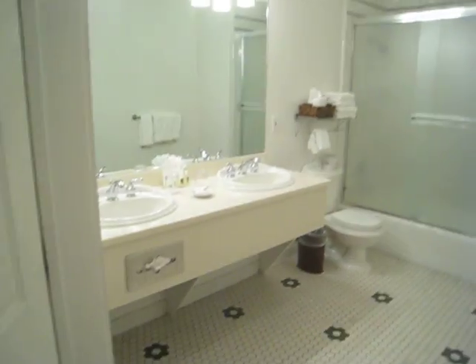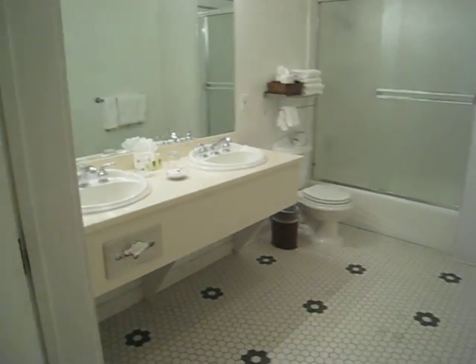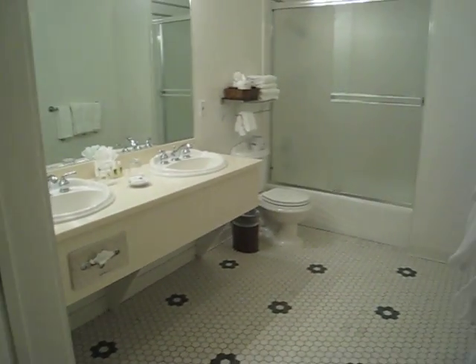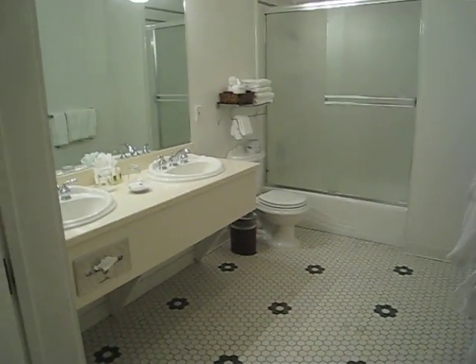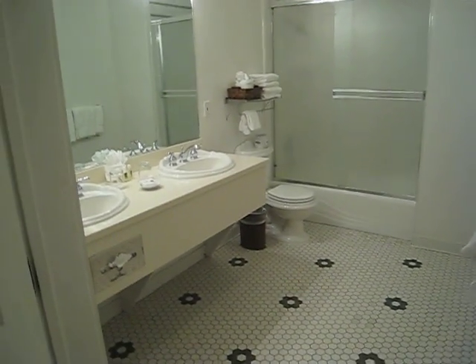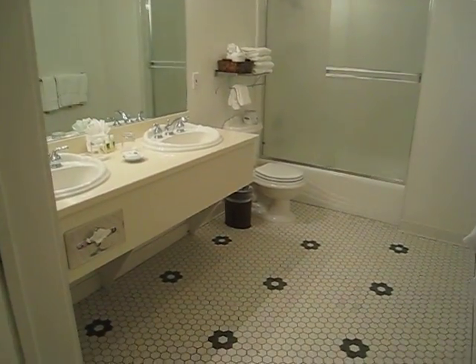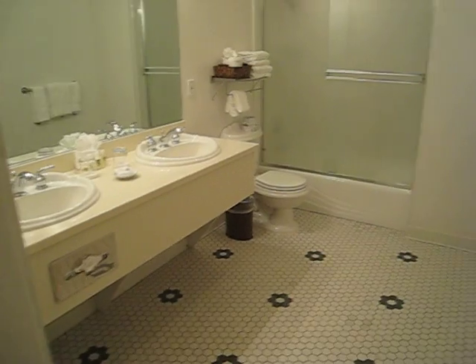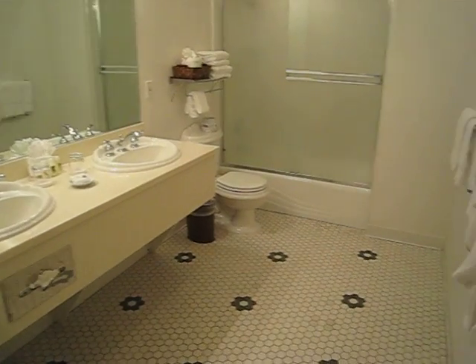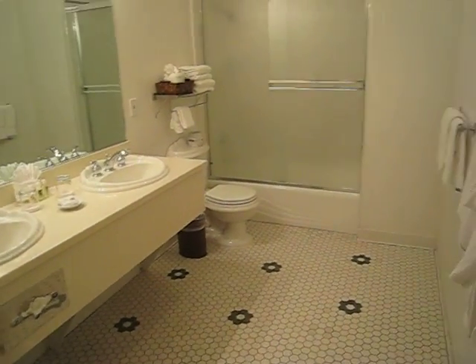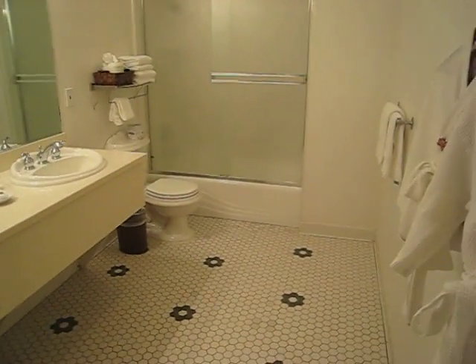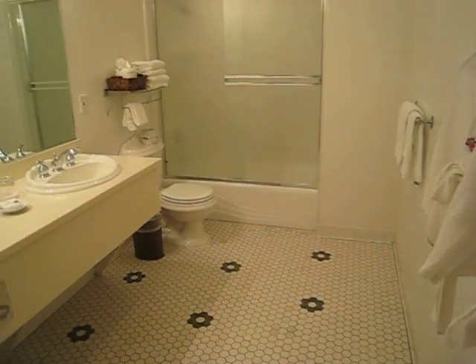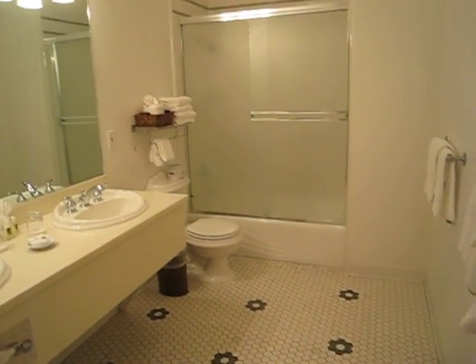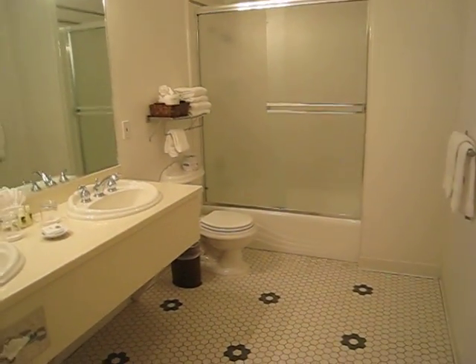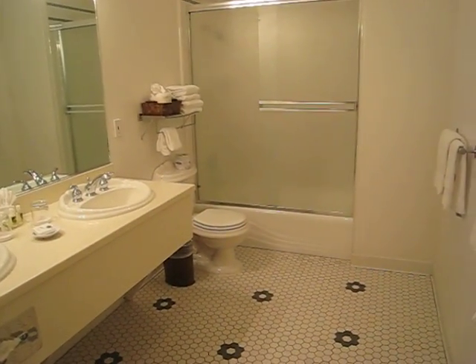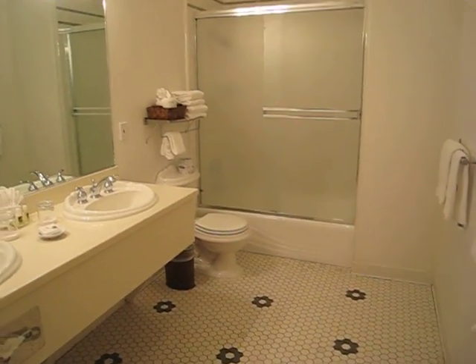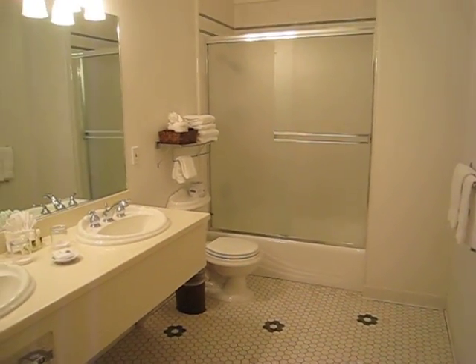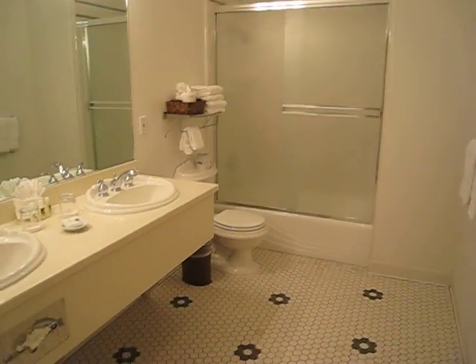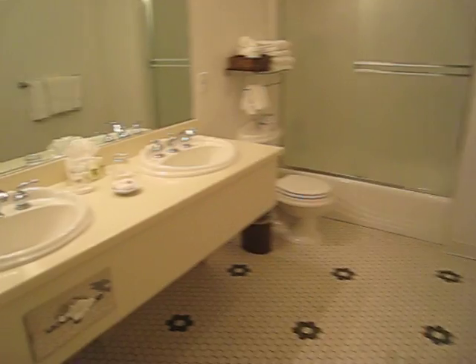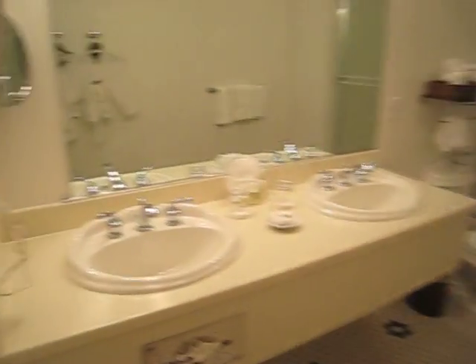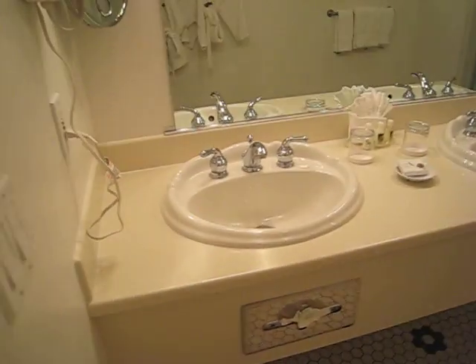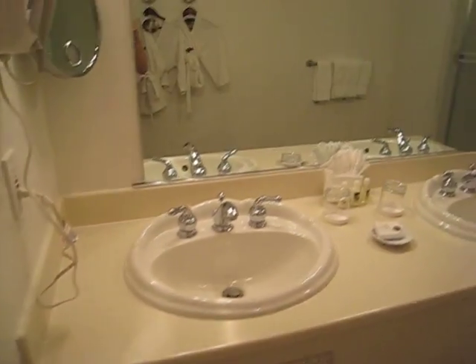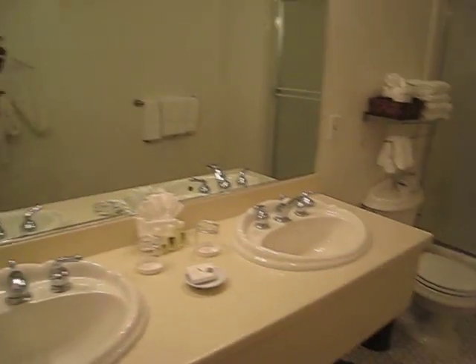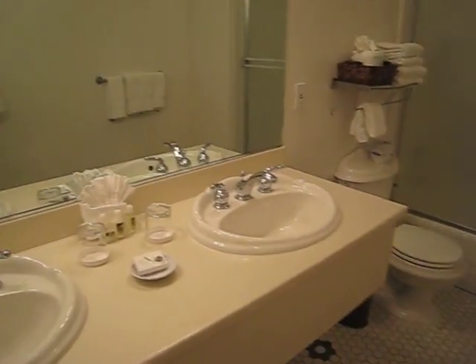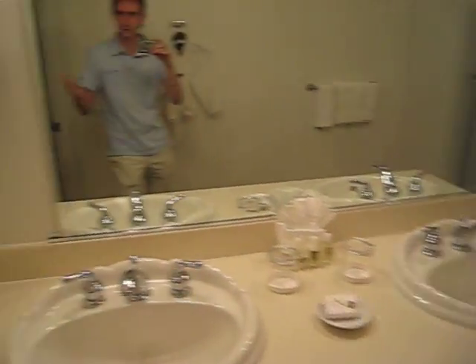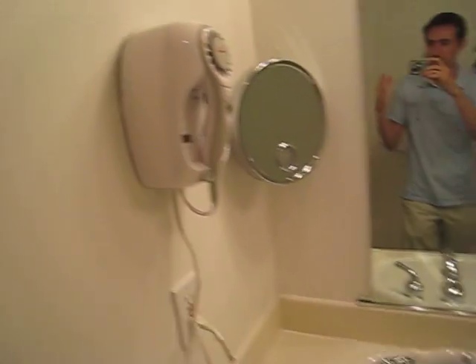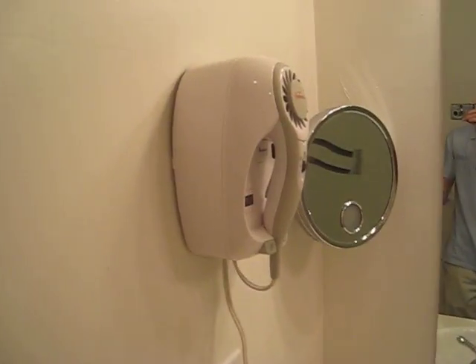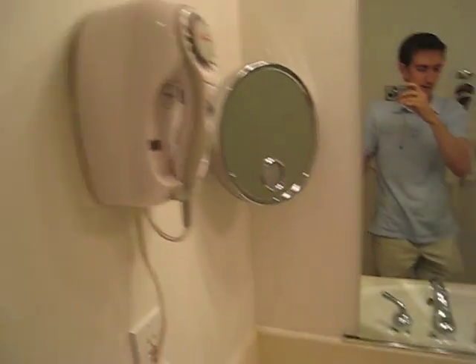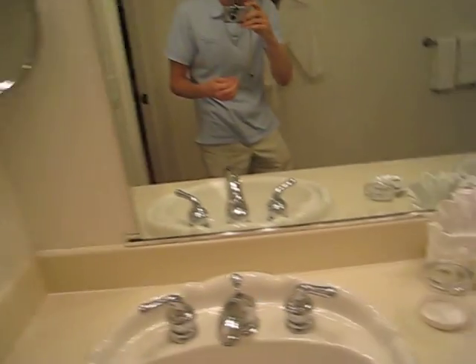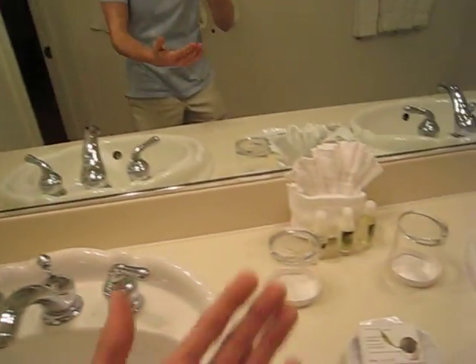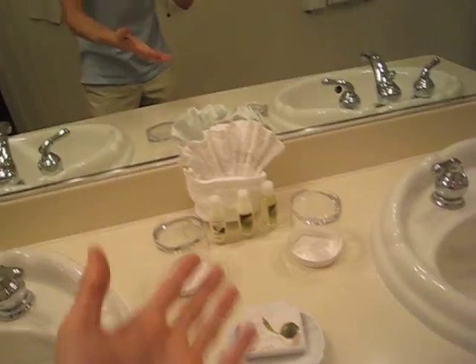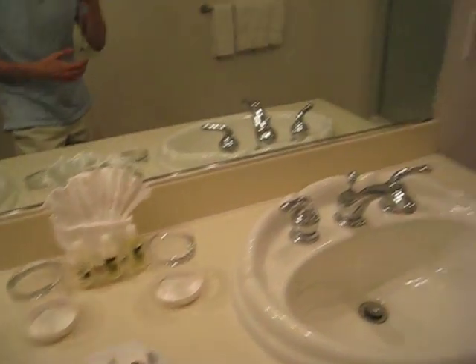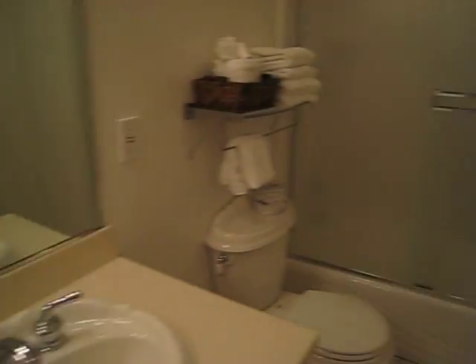Now the bathroom is pretty interesting. There is a huge bathroom — it's not necessarily glamorous, but it is big. You do have two sinks here in the suite, a hair dryer, and obviously your soaps and everything.